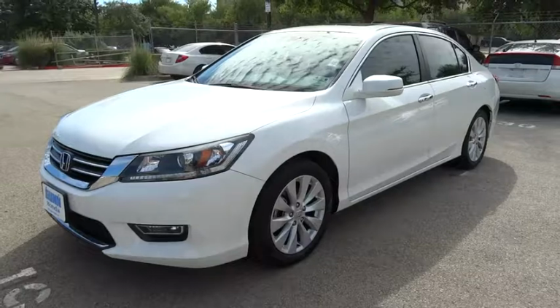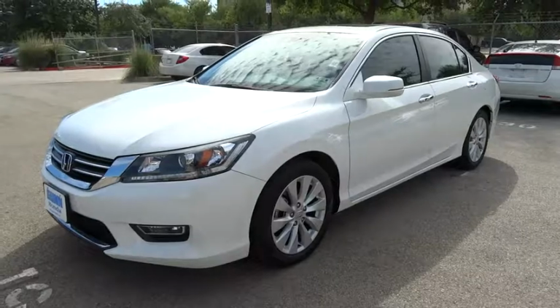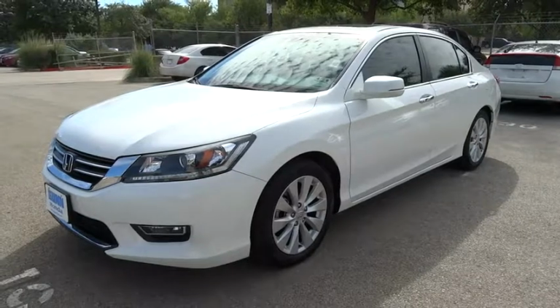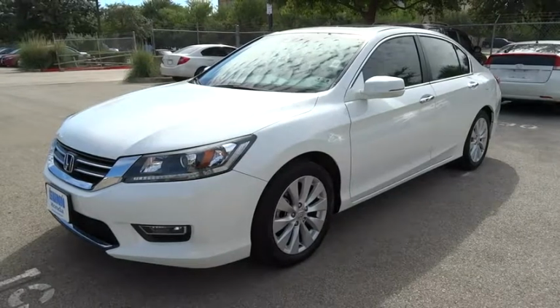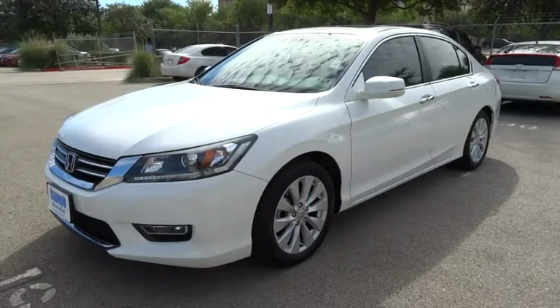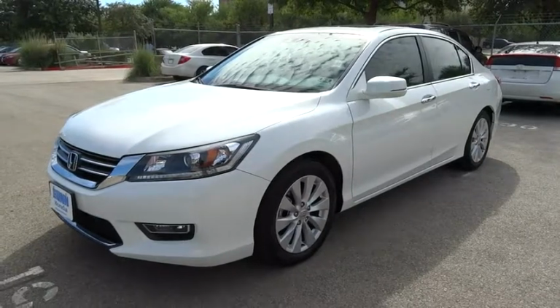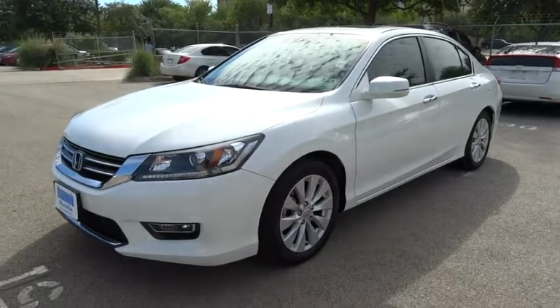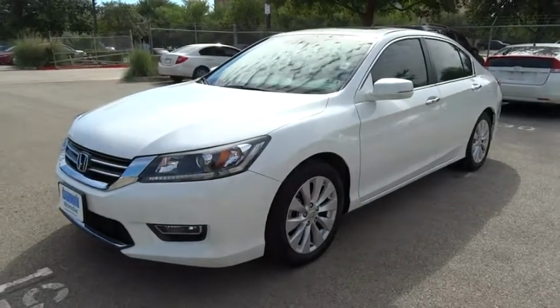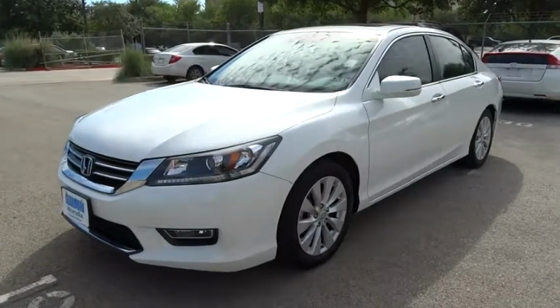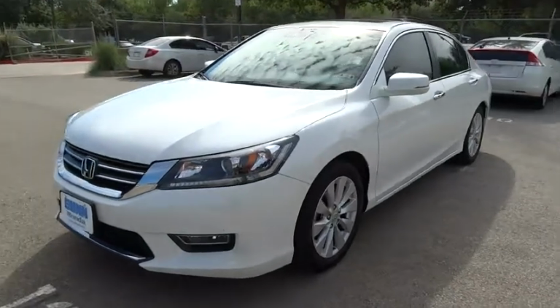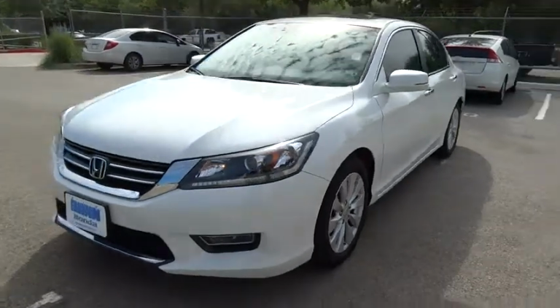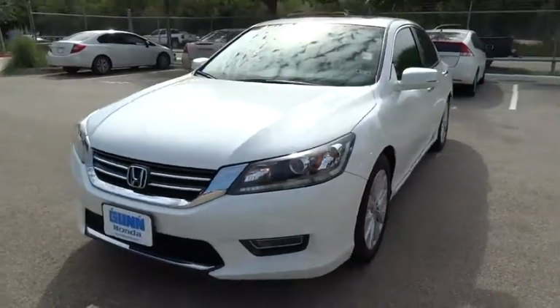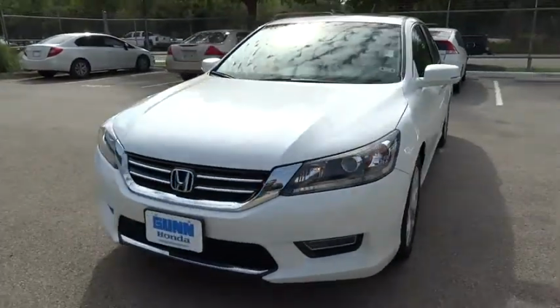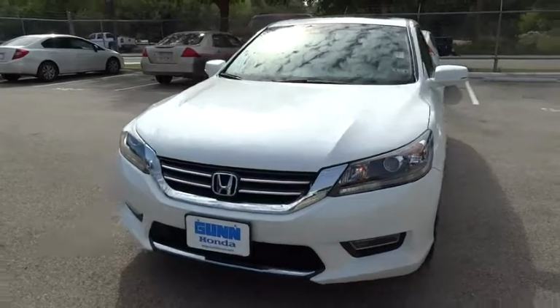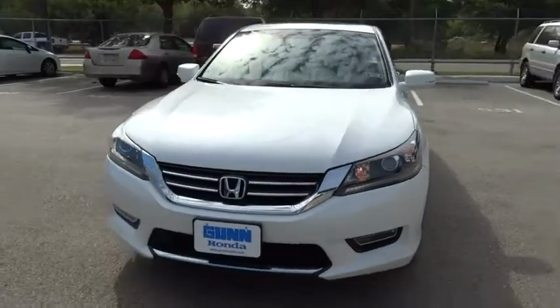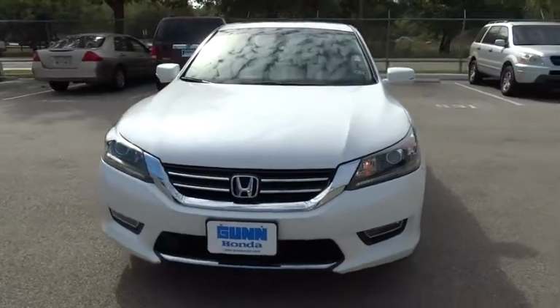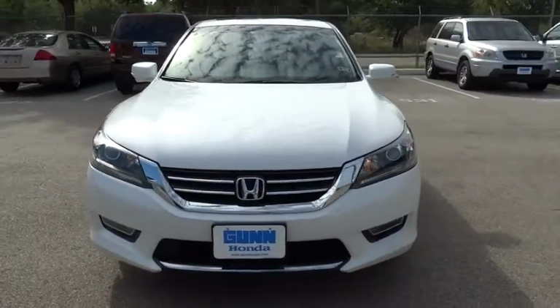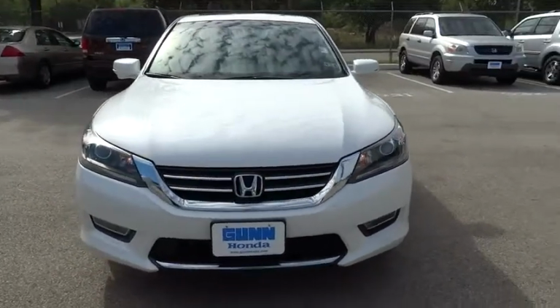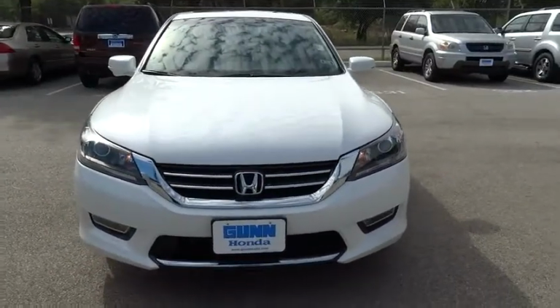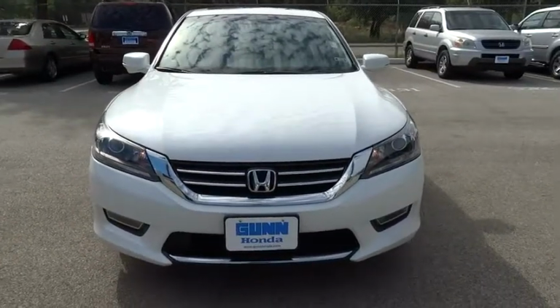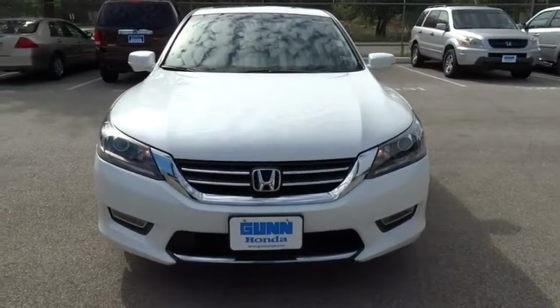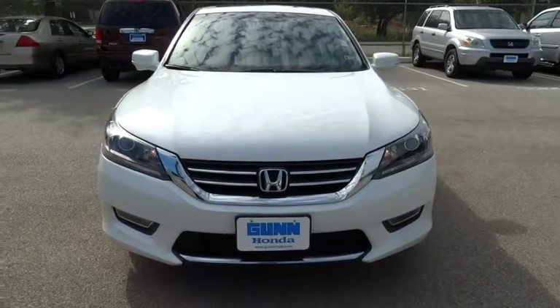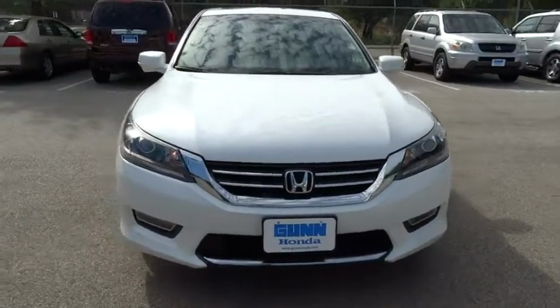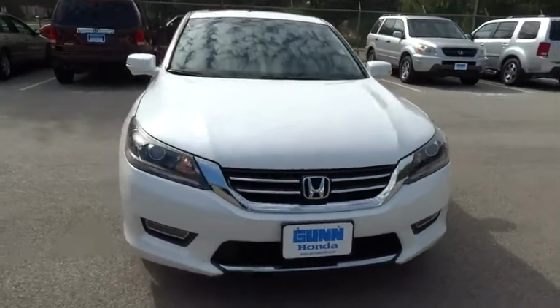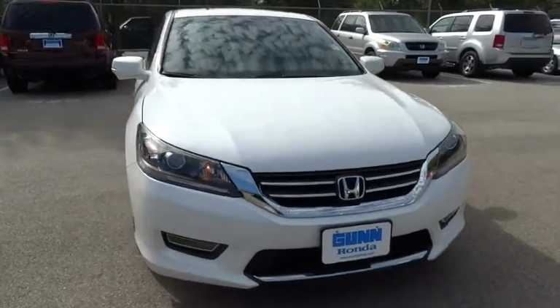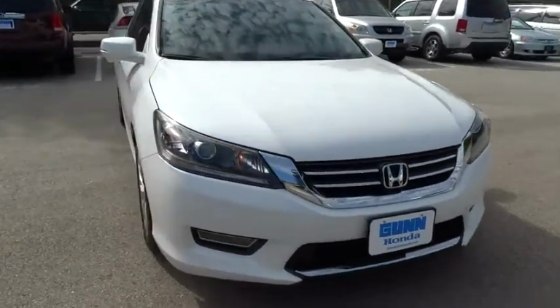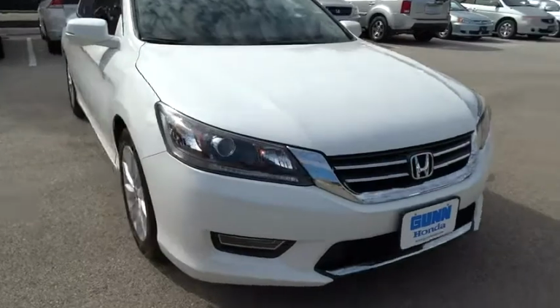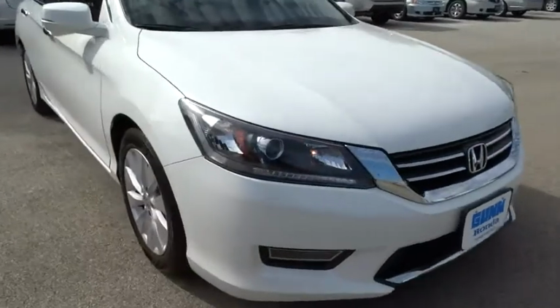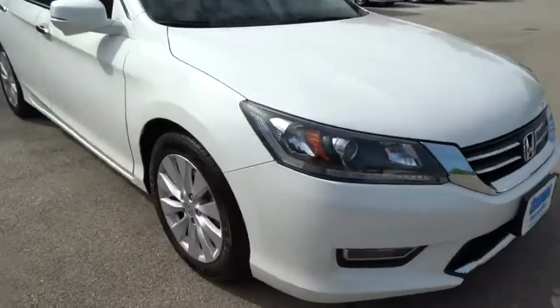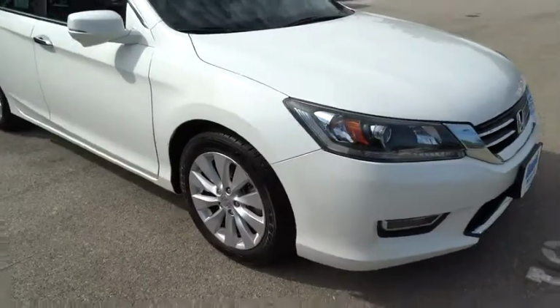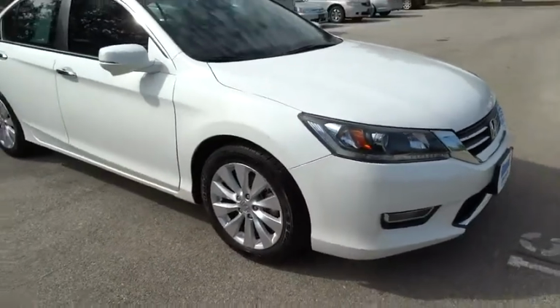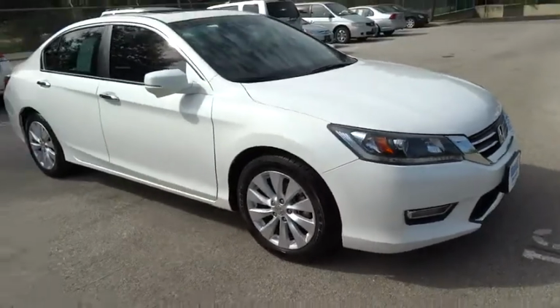The 2013 Accord — ingeniously simple, yet overflowing with luxury and technological creativity. All that and more in the Accord, priced below $25,000.